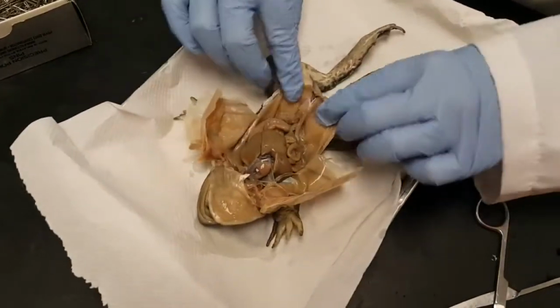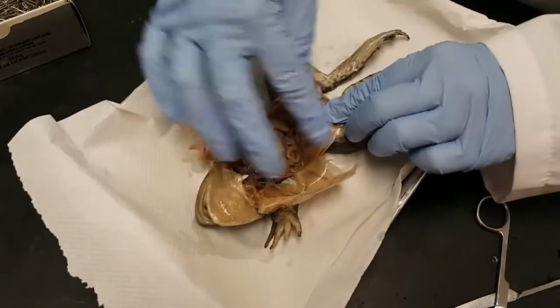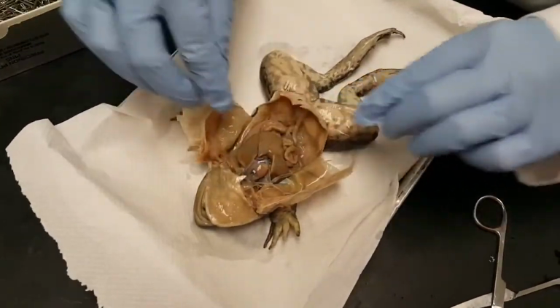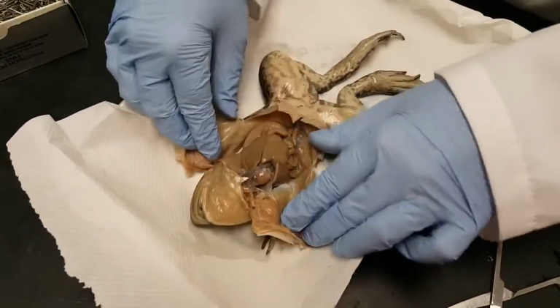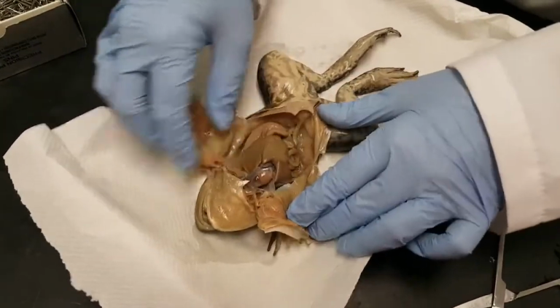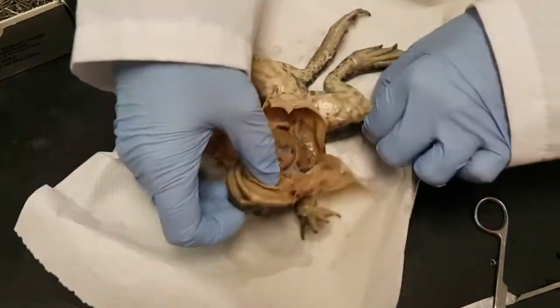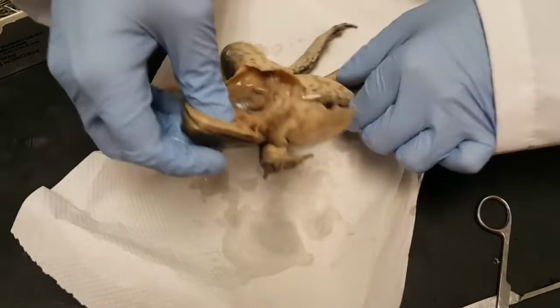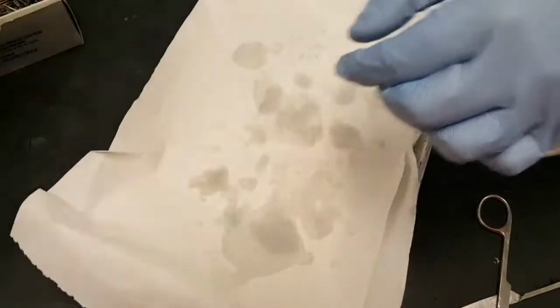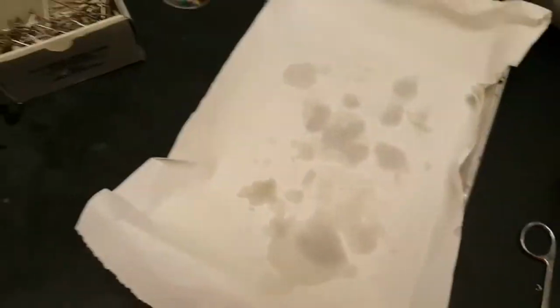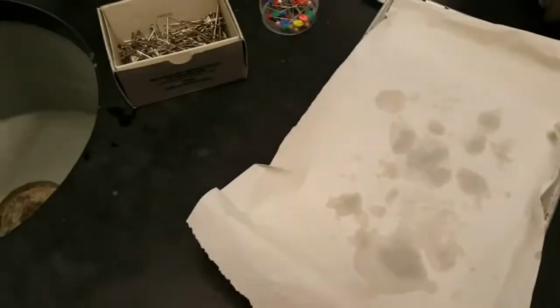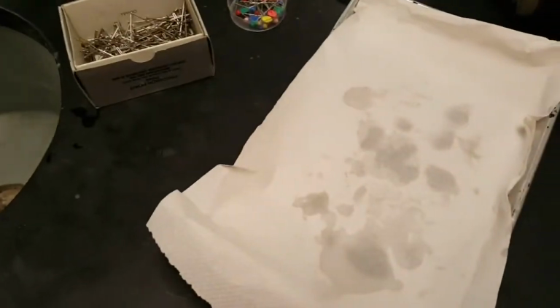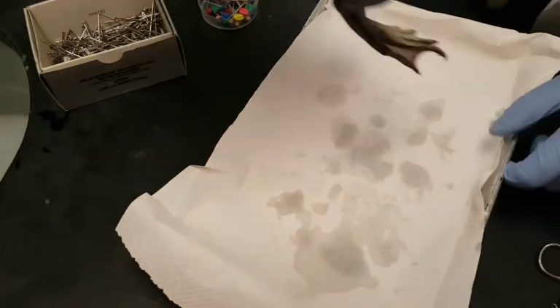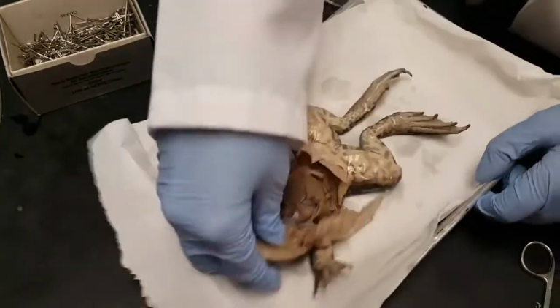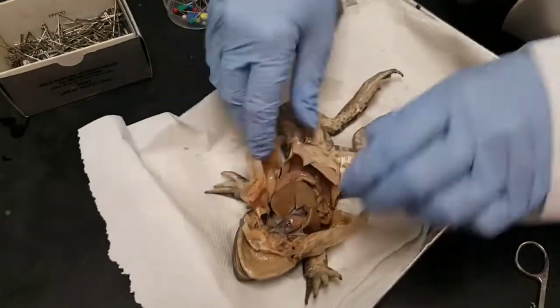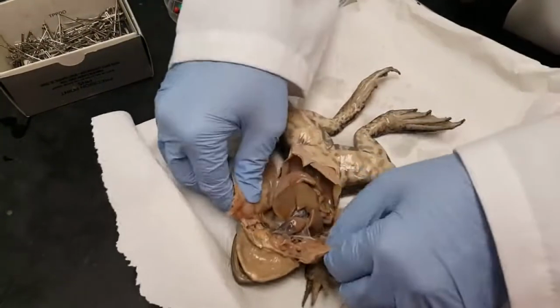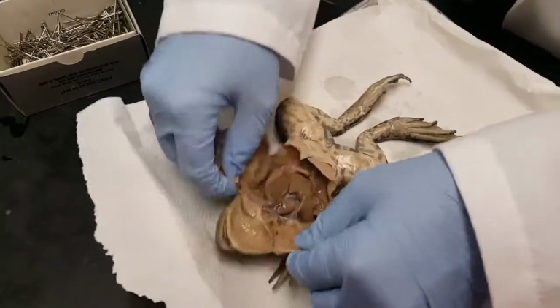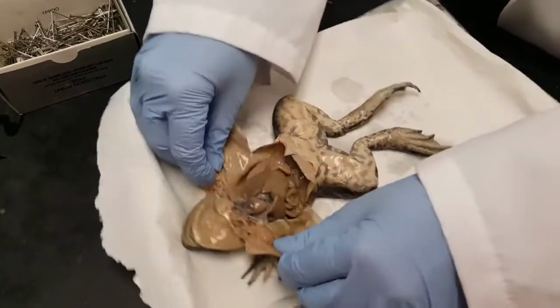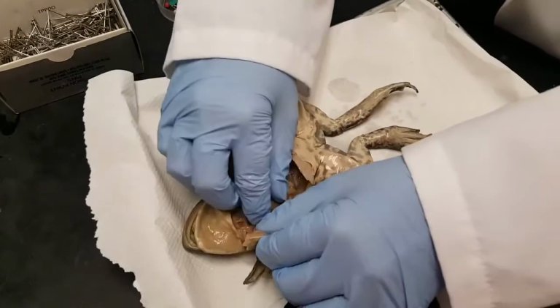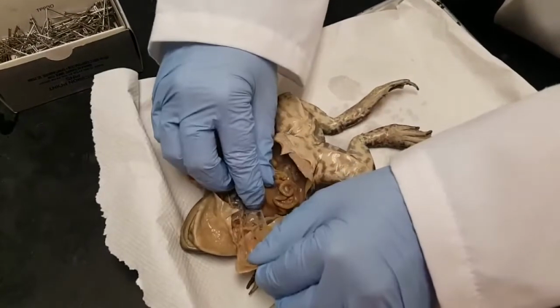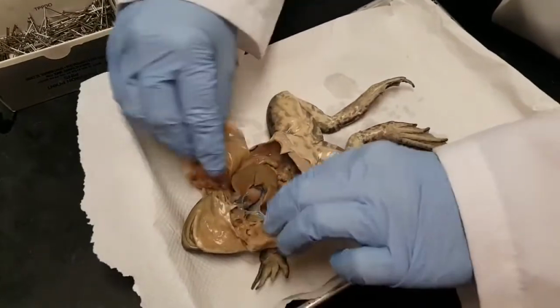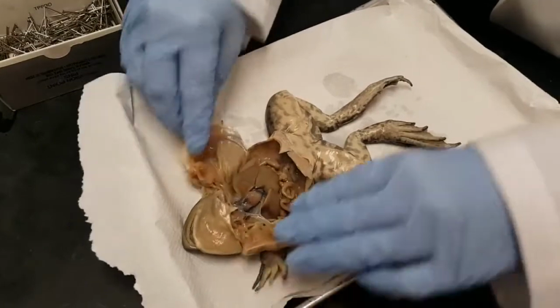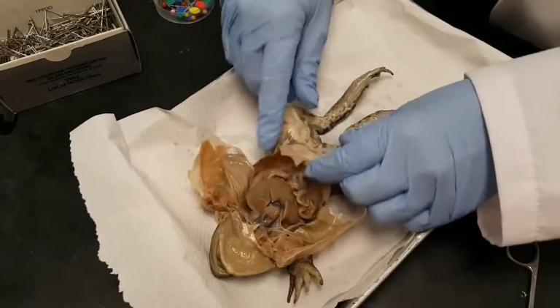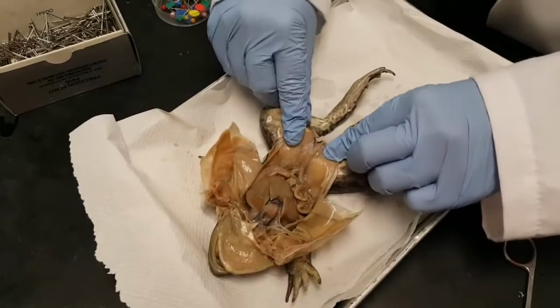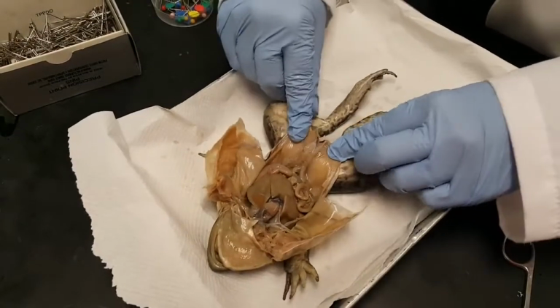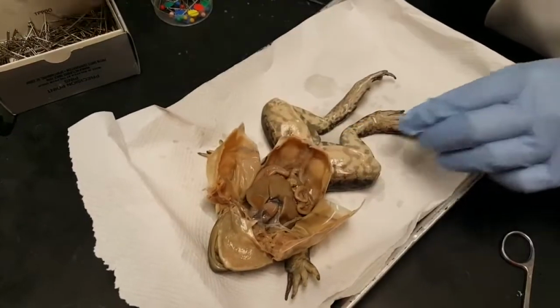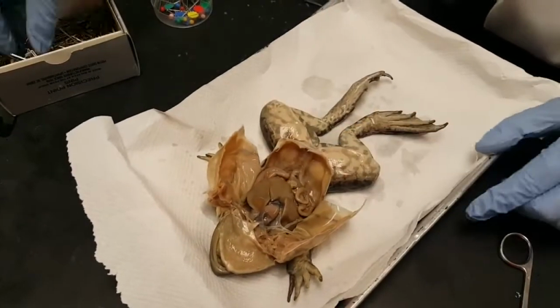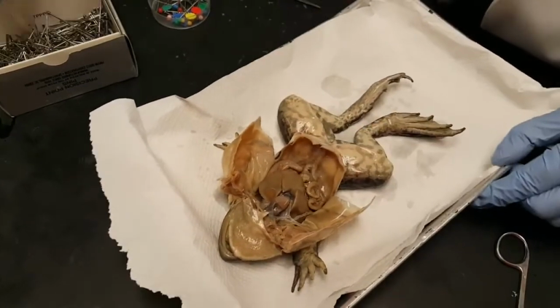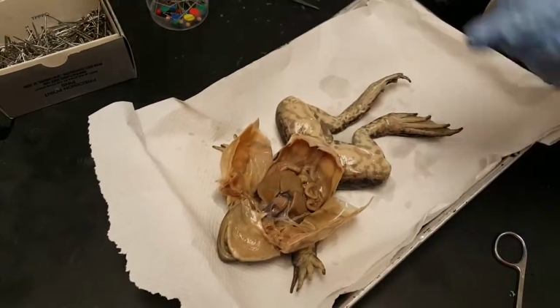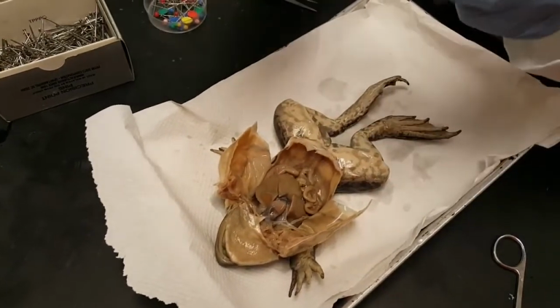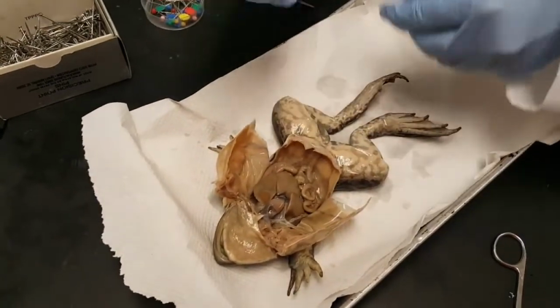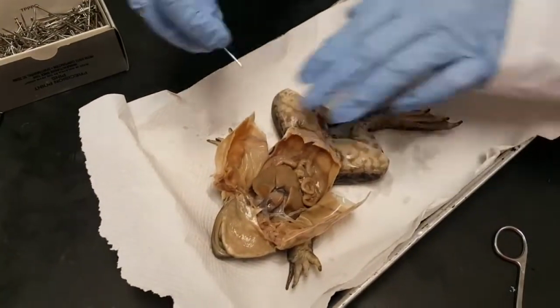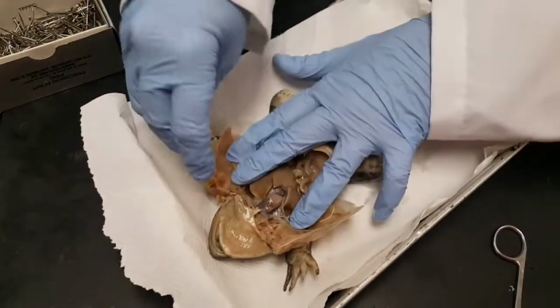Now sometimes there's a lot of fluid in there — I like to drain it a little bit. And then you can pin back the skin so that you can have easier access to your organs. I'm going to use these pins to pin them back.